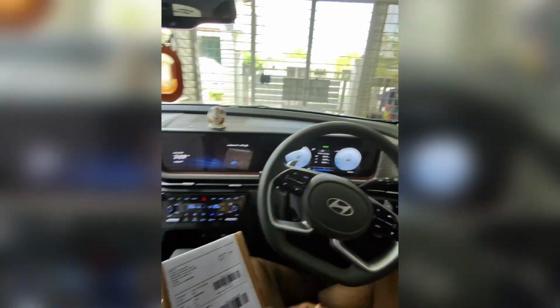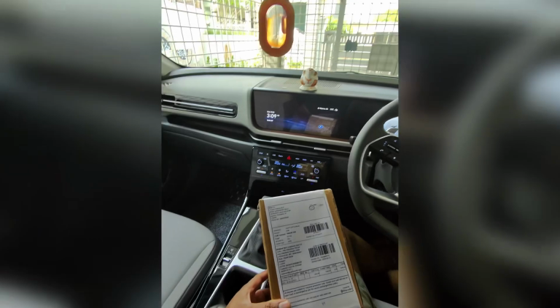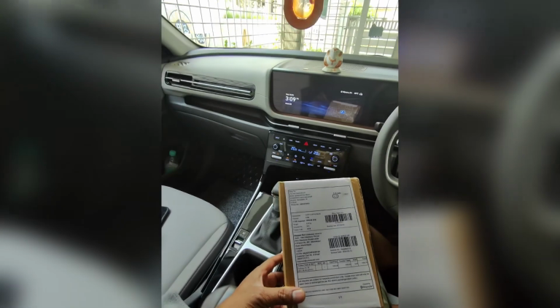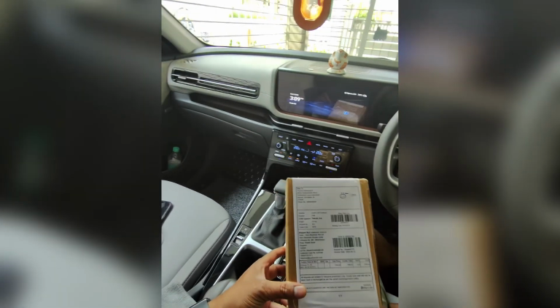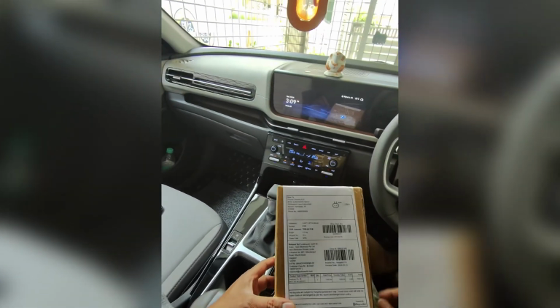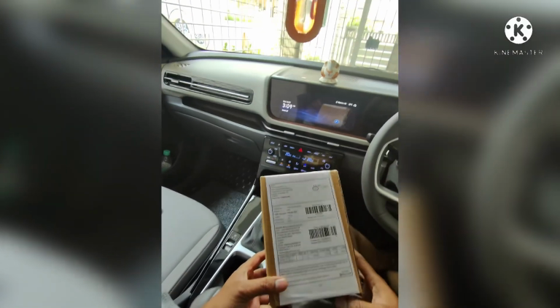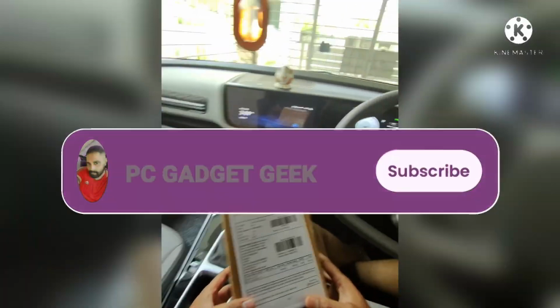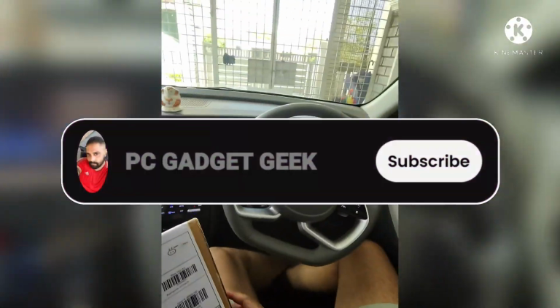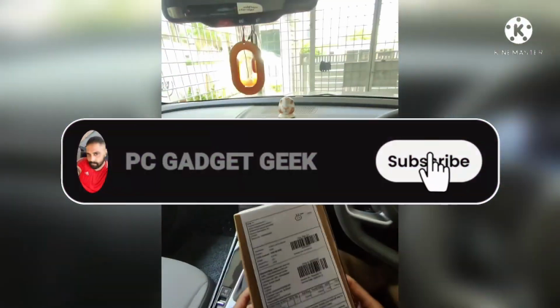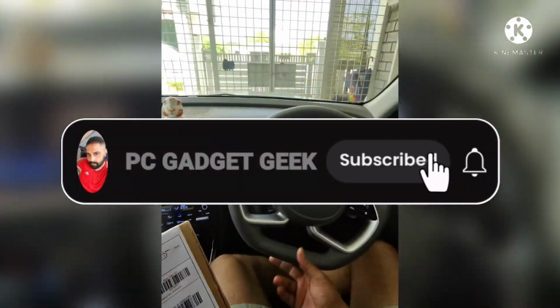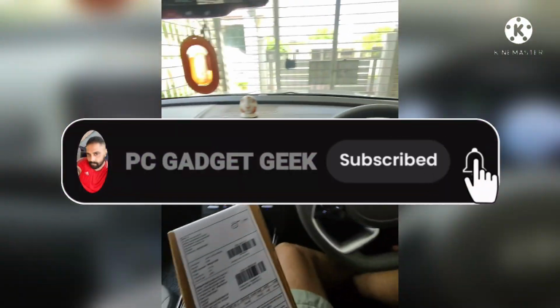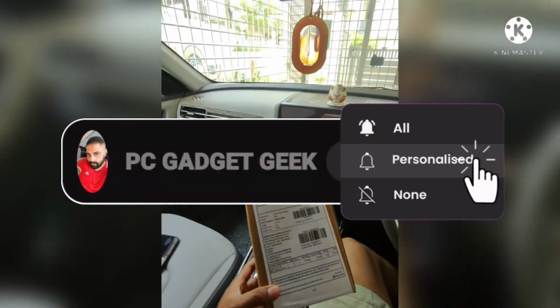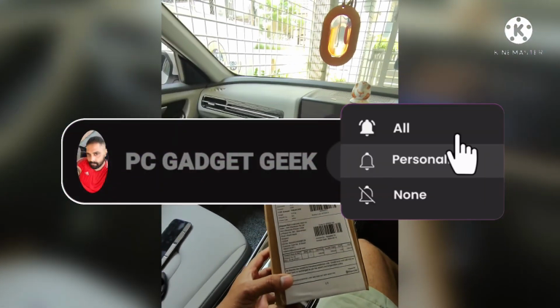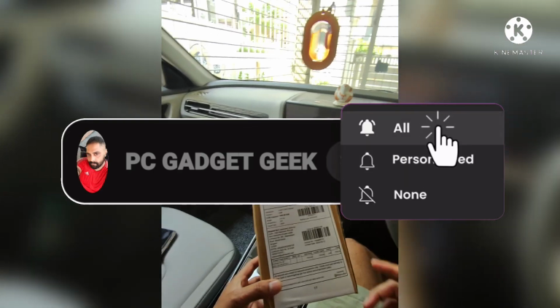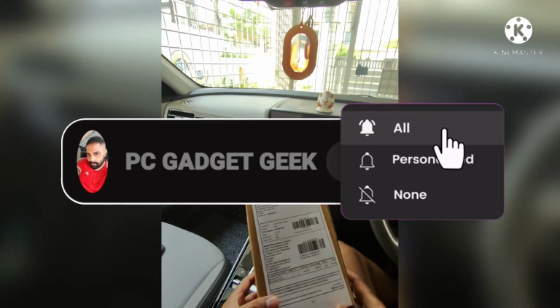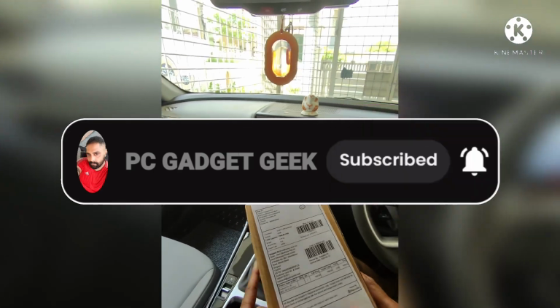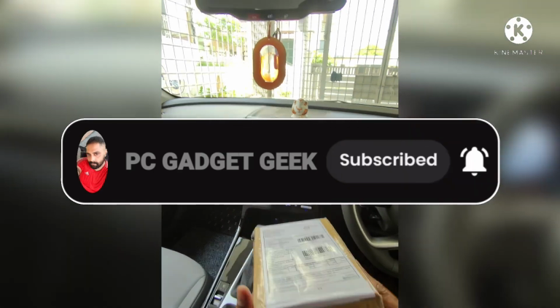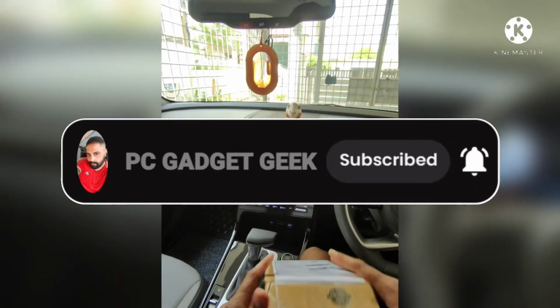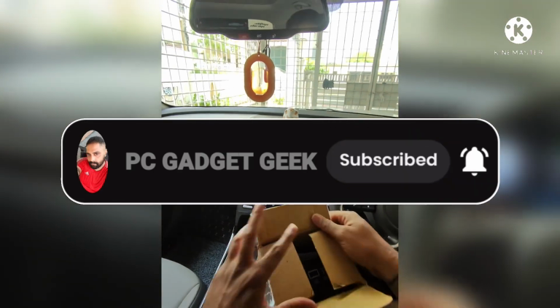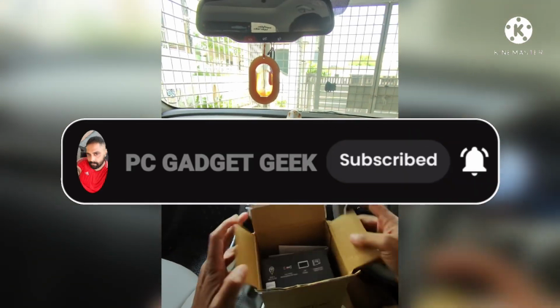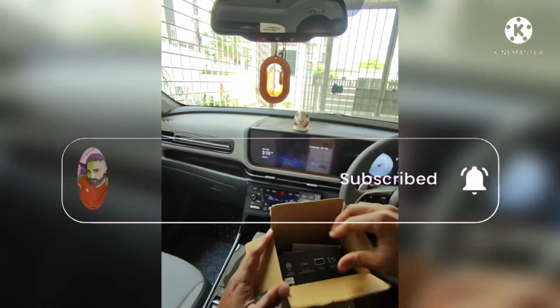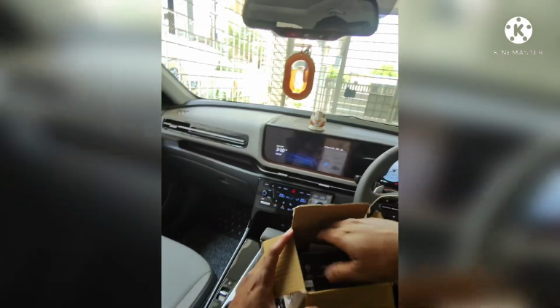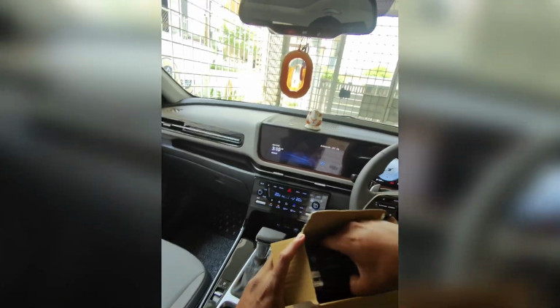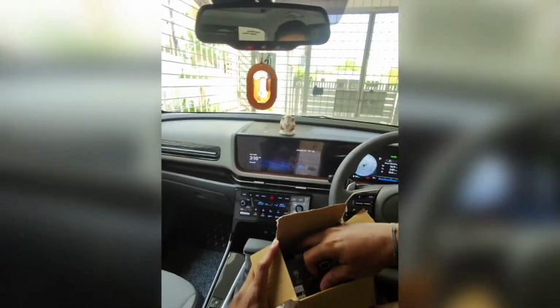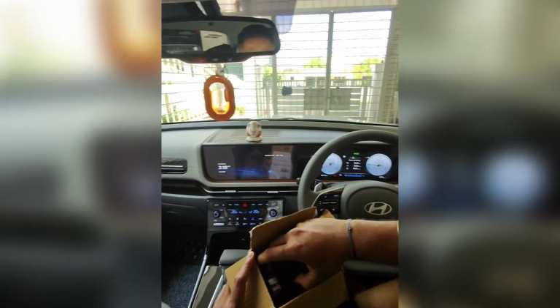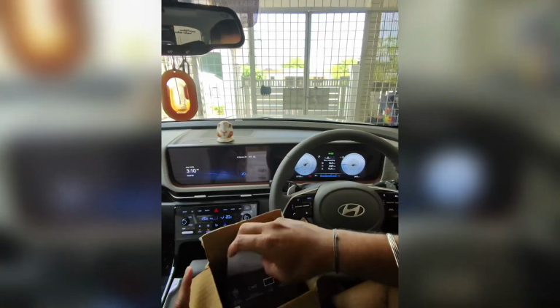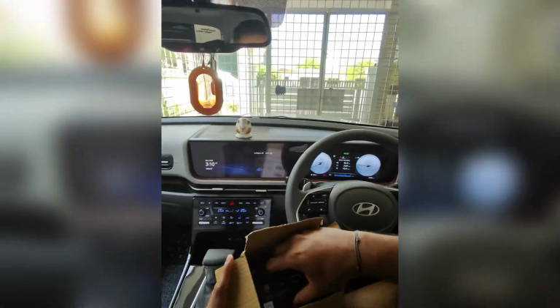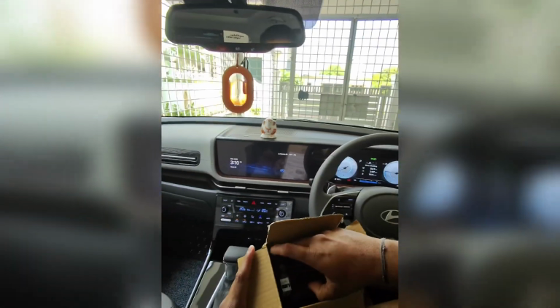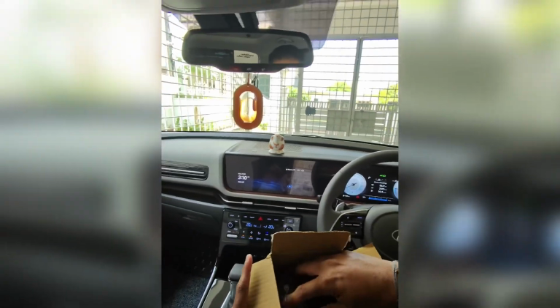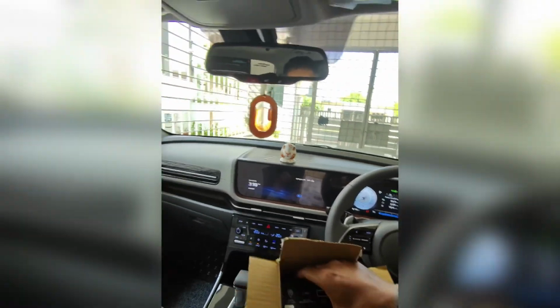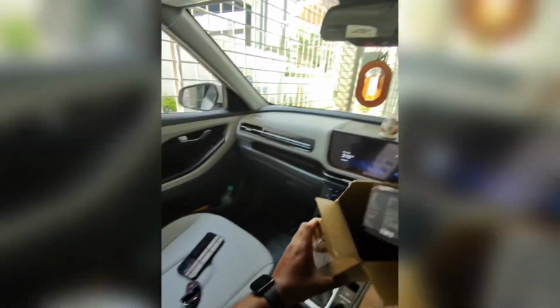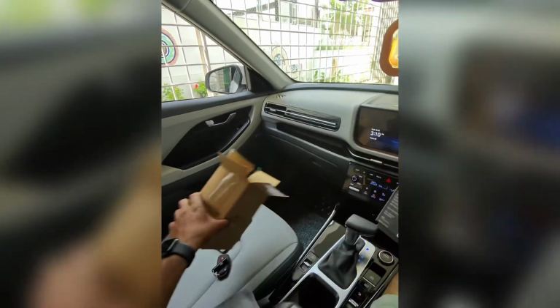This is a car-related product. Cubo company is very viral. Dashcam.